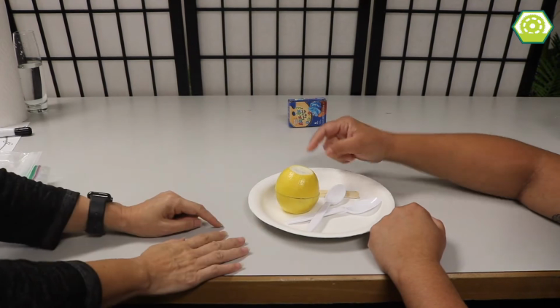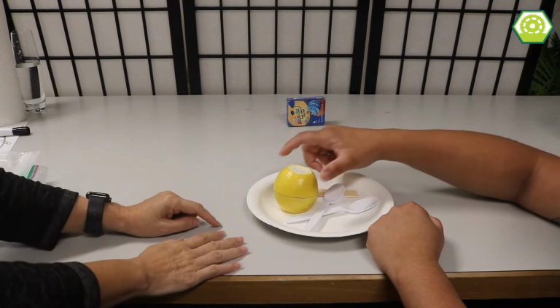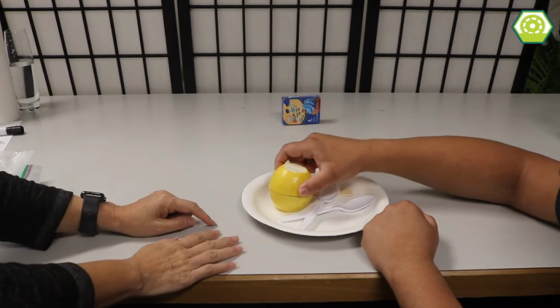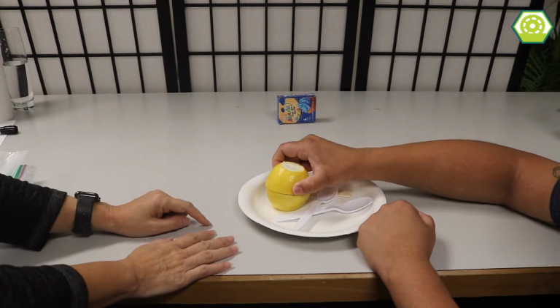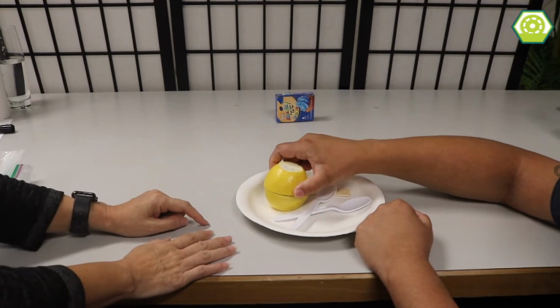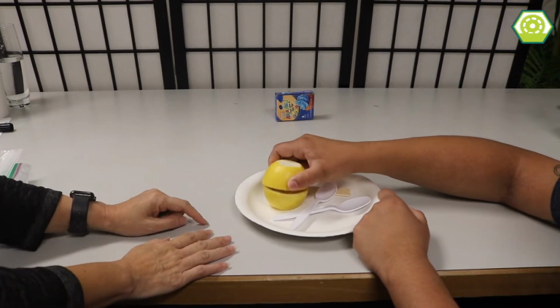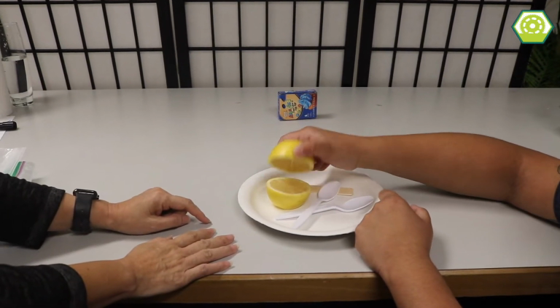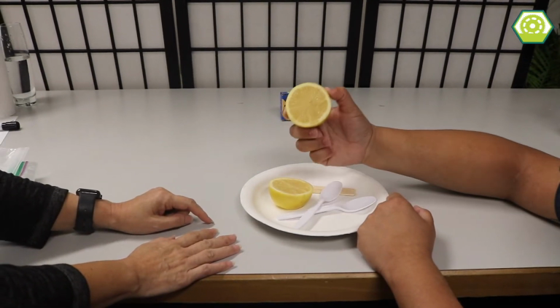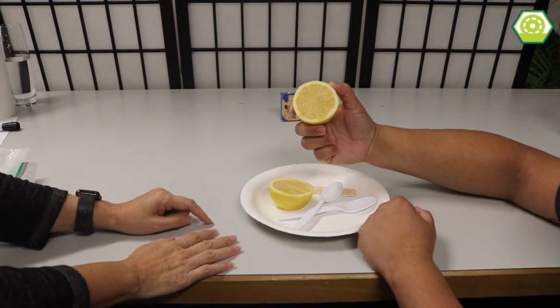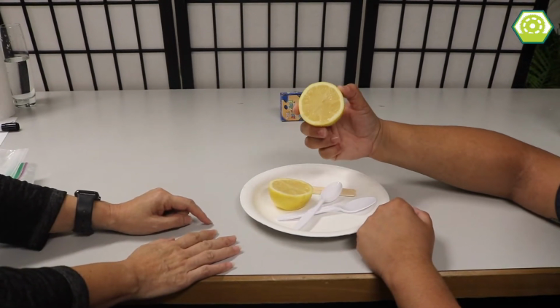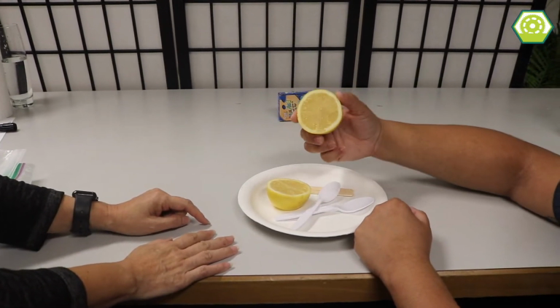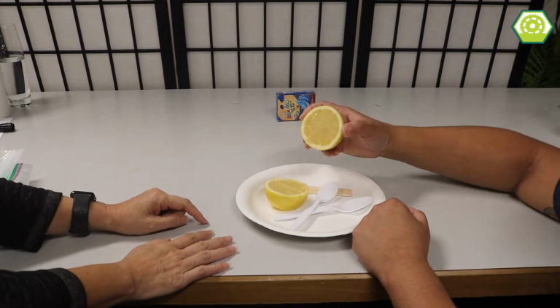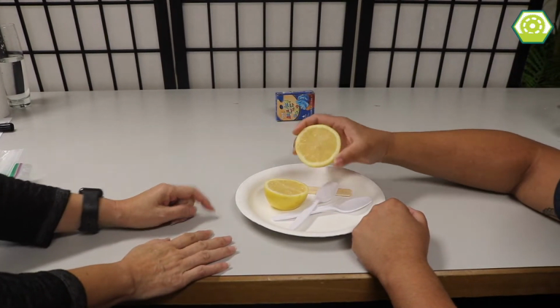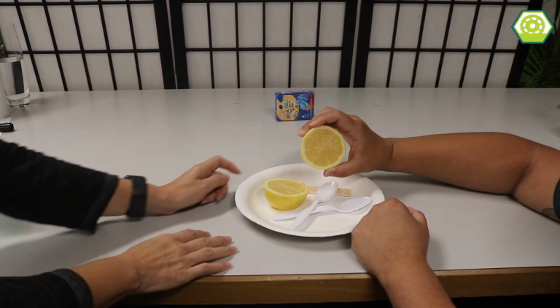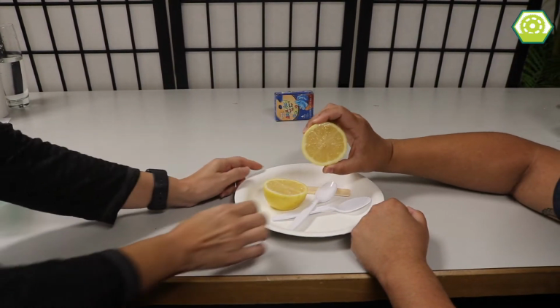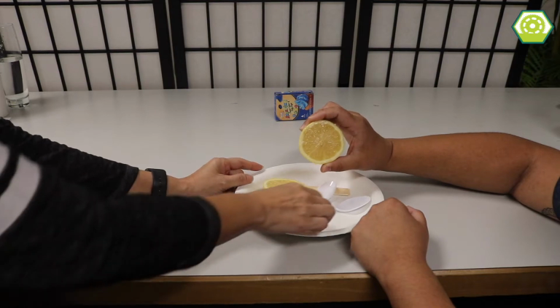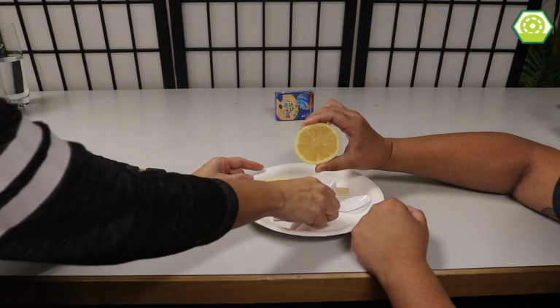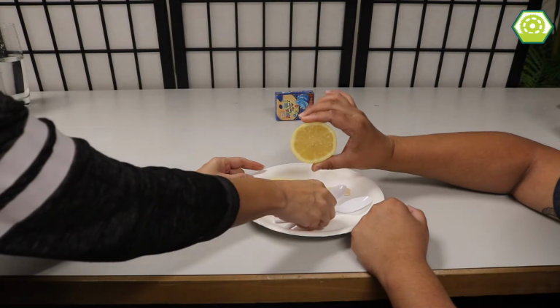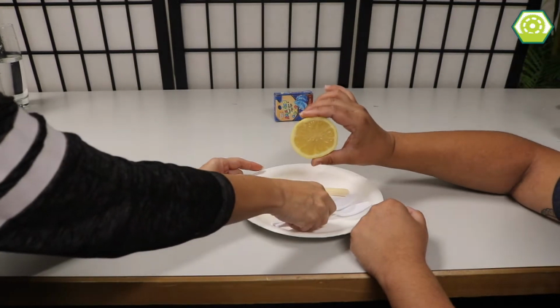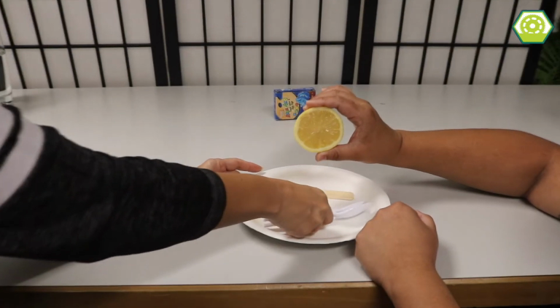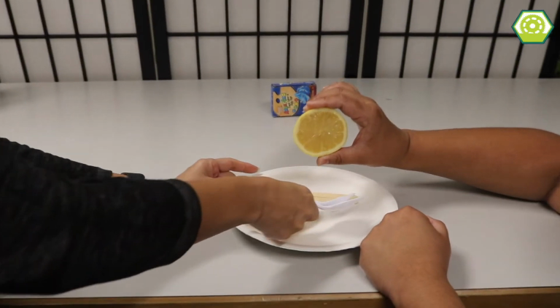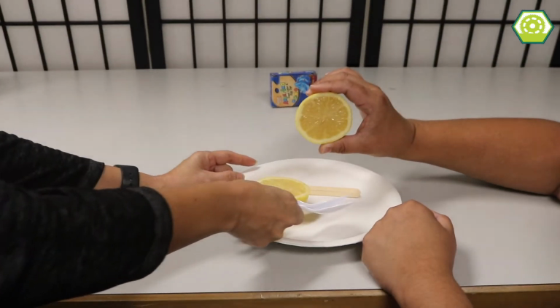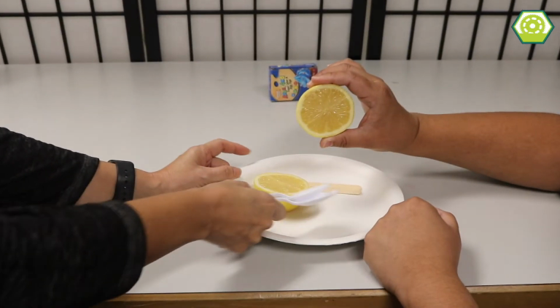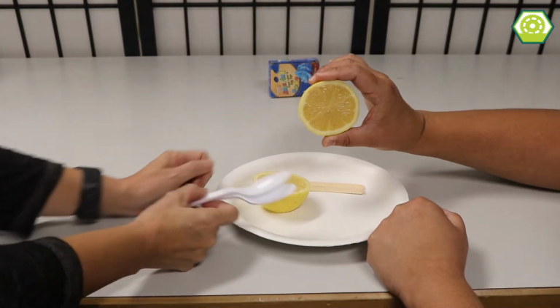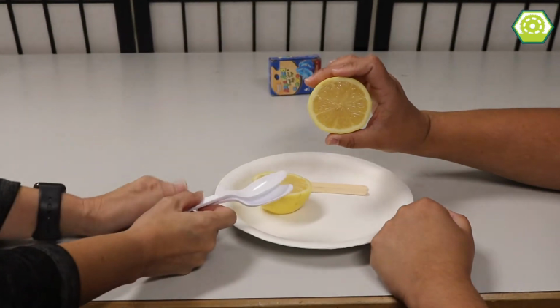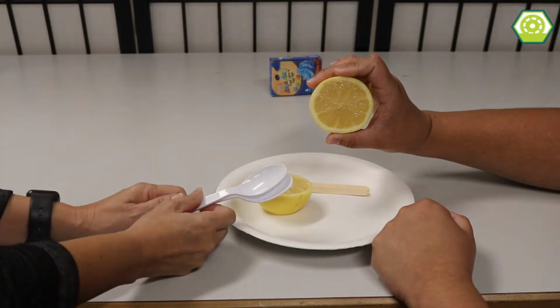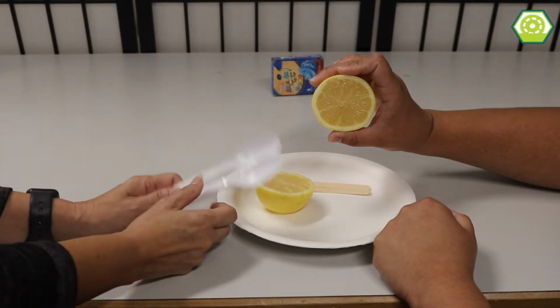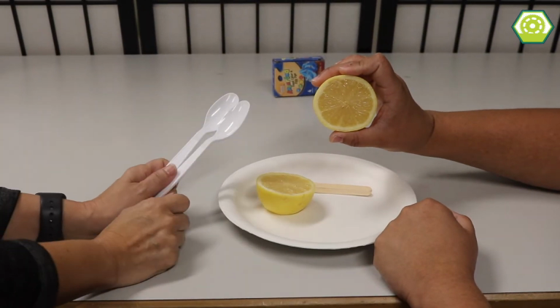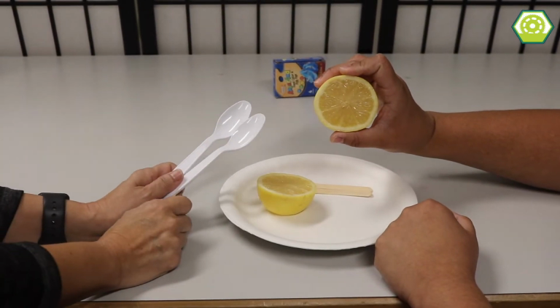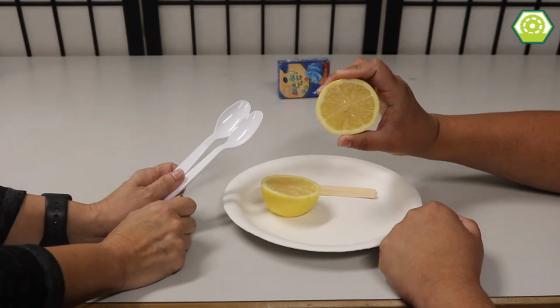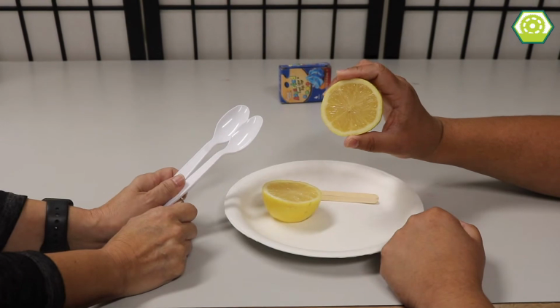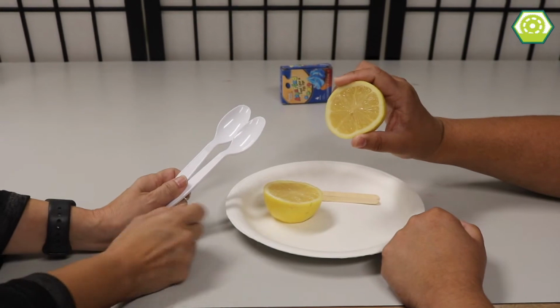So are we making lemonade? Lemonade? Because I love lemonade. I love lemonade too, but we're not doing lemonade. Today we are going to make a fizzy lemon though. Would you like to make one with me? Yes. Alright.